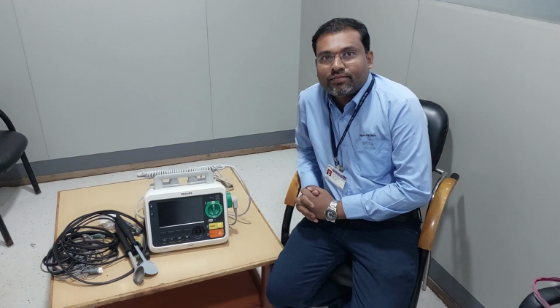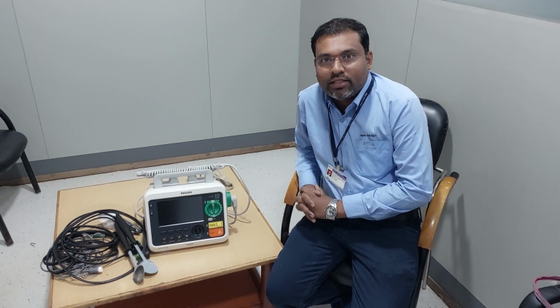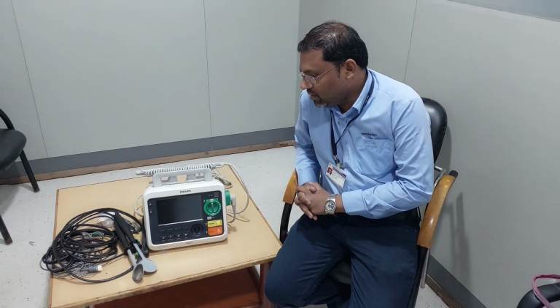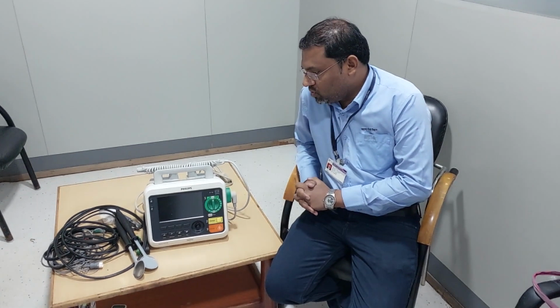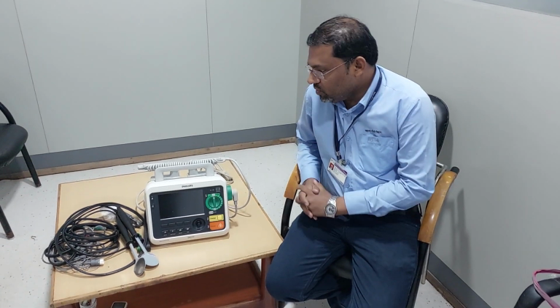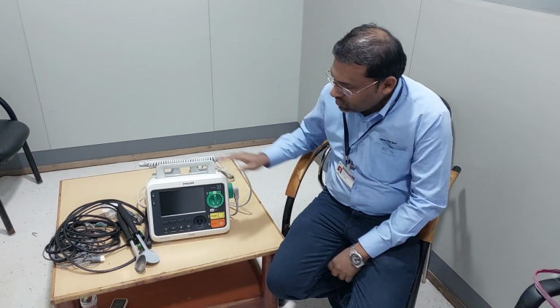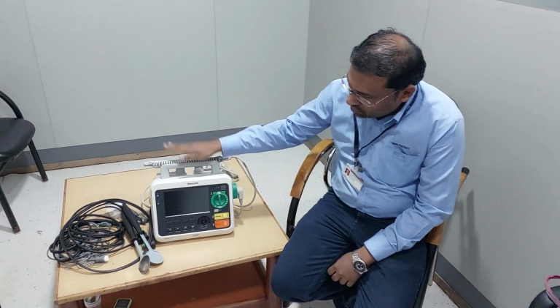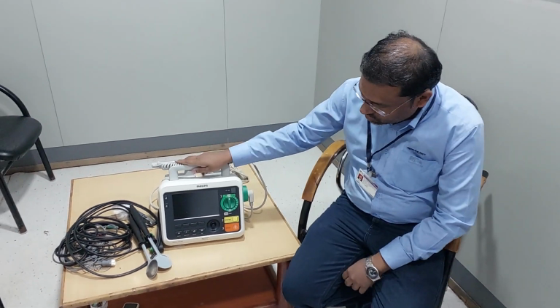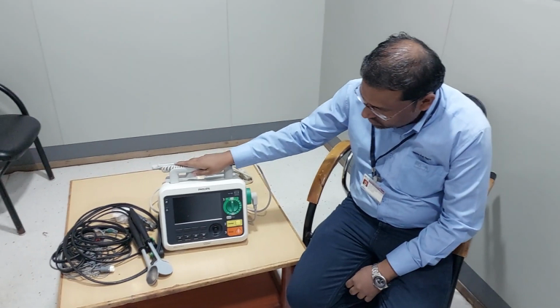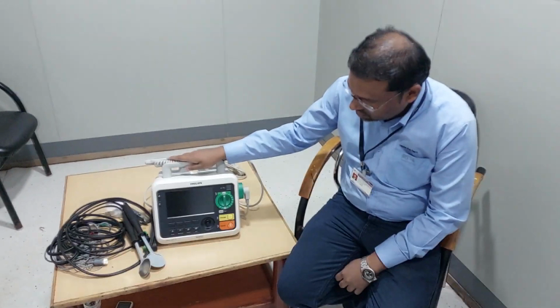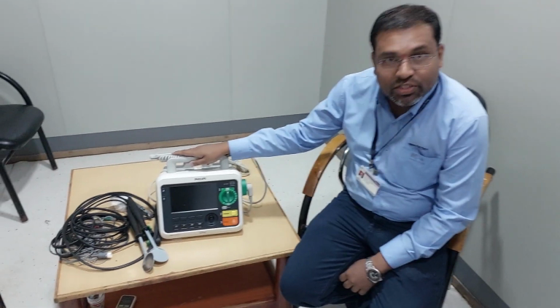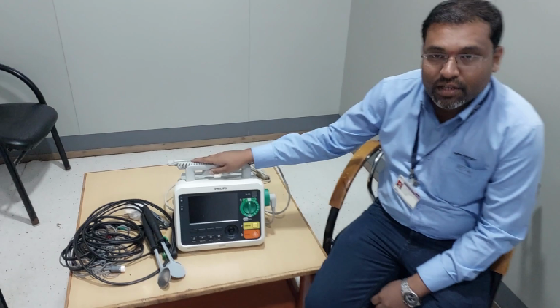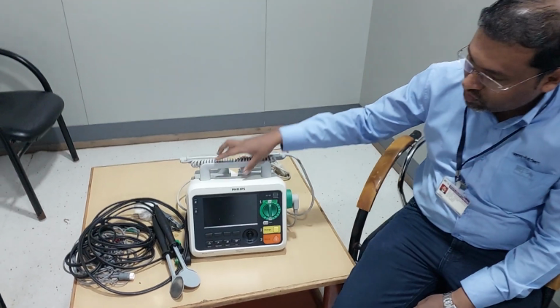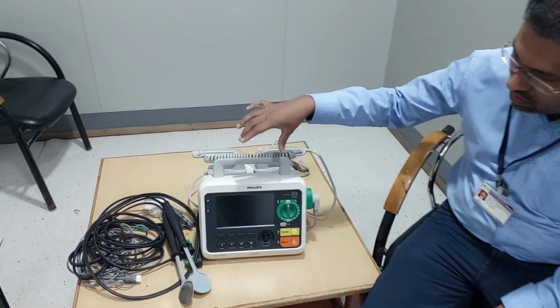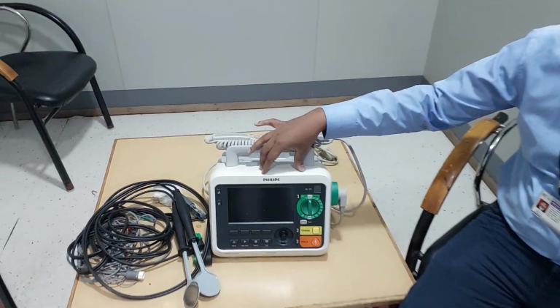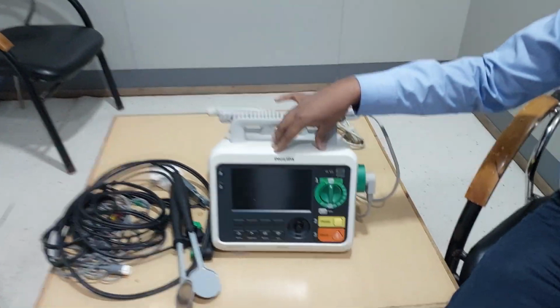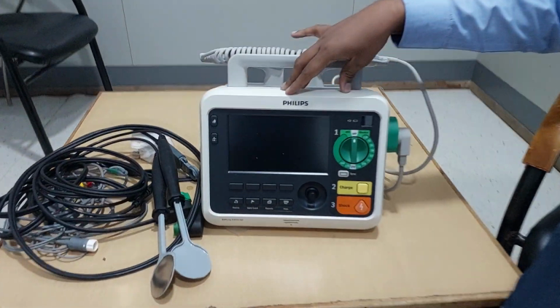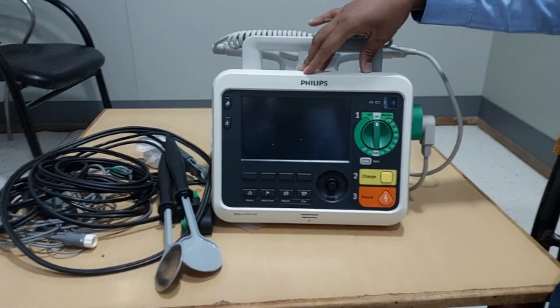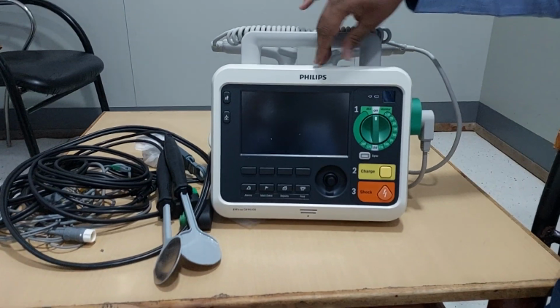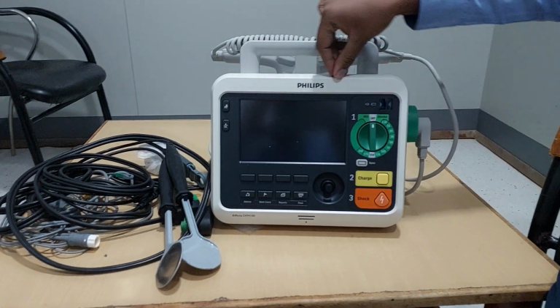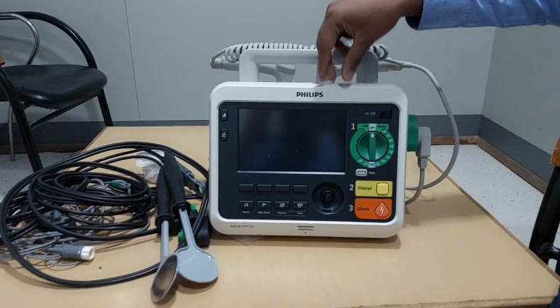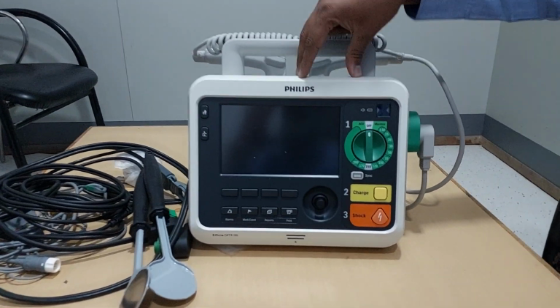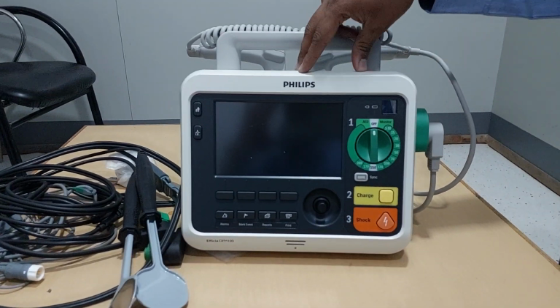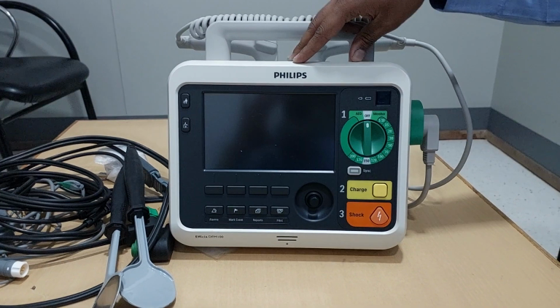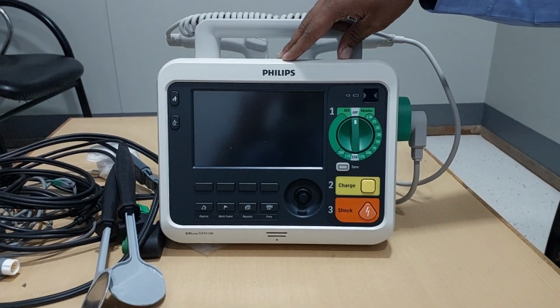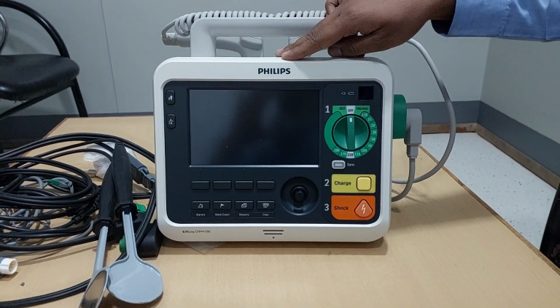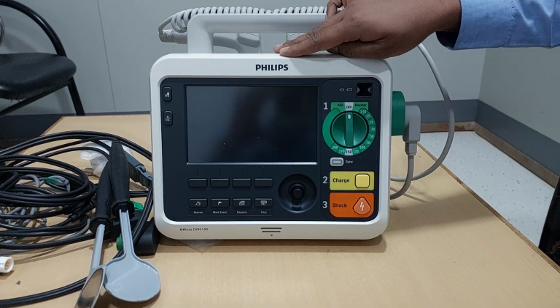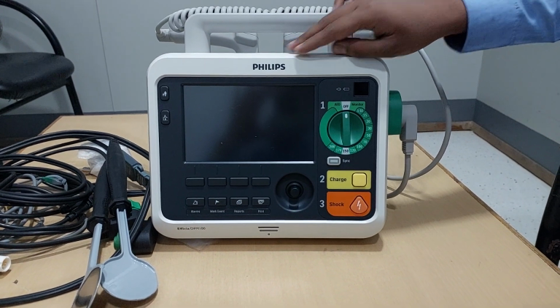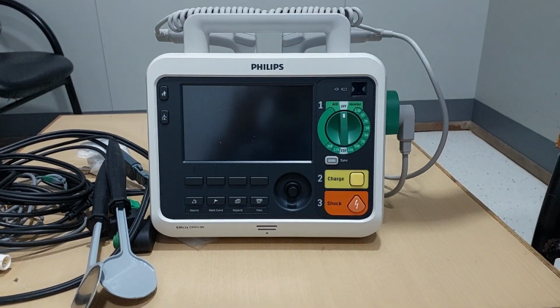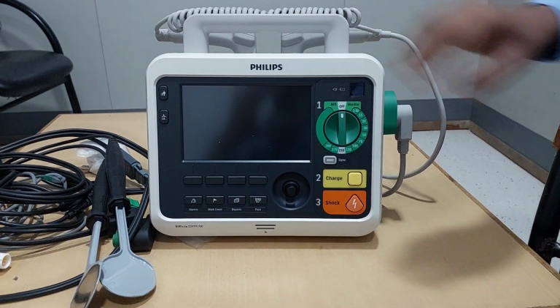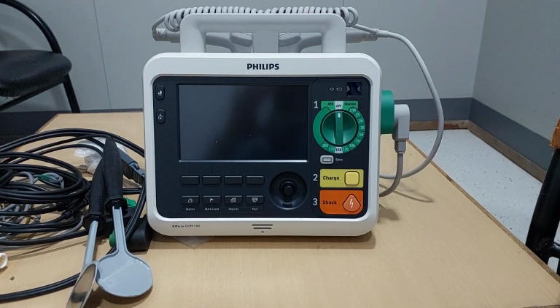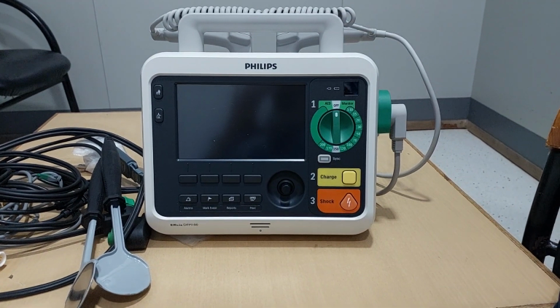Hello guys. Today I am going to give you basic application training regarding the defibrillator which is made by Philips — this is the EPCR DFM 100 model. Now, how to operate this machine basically.